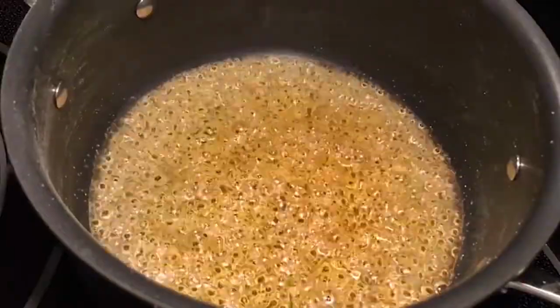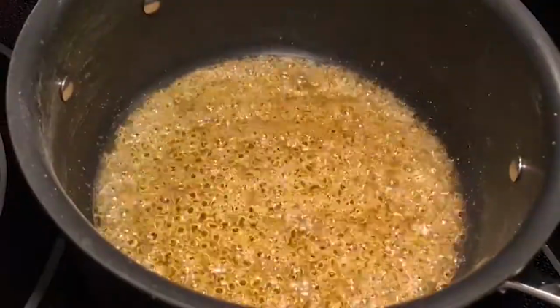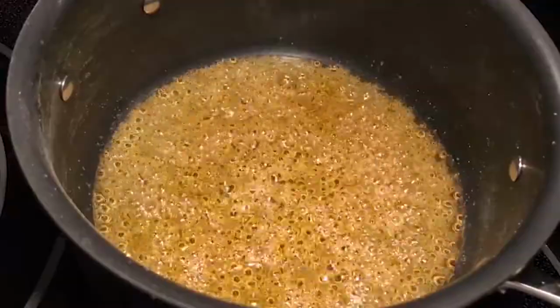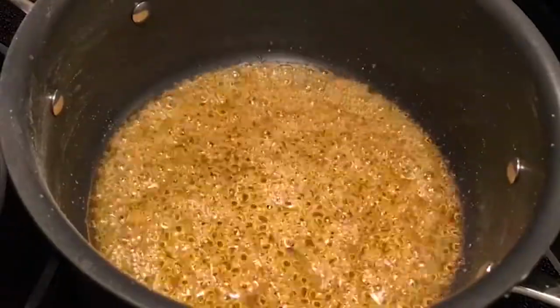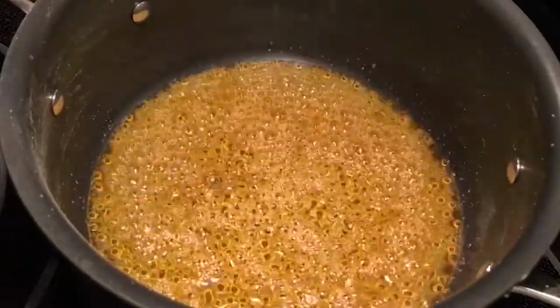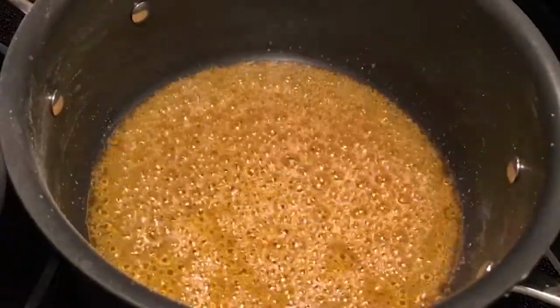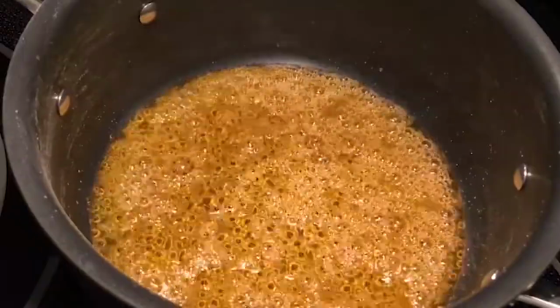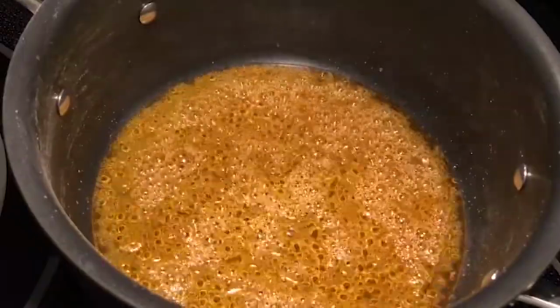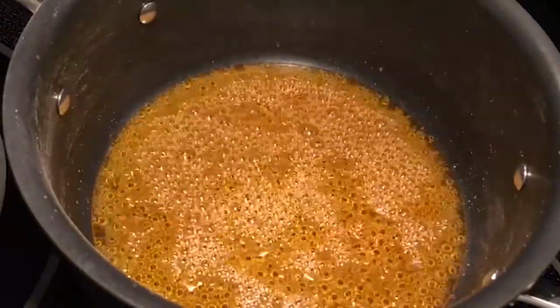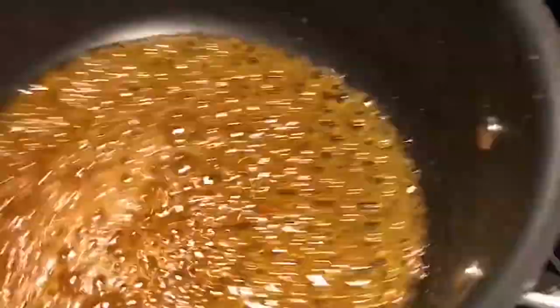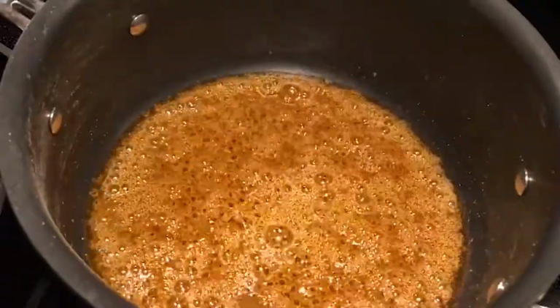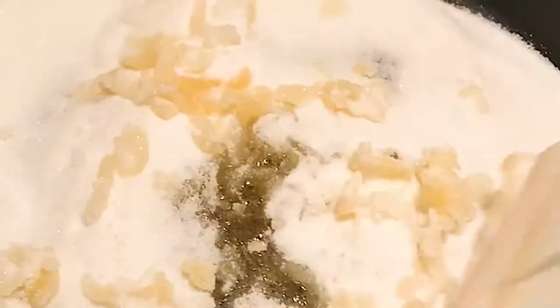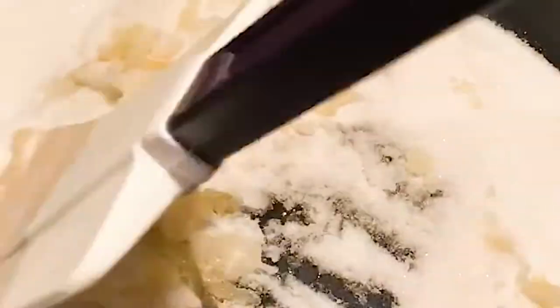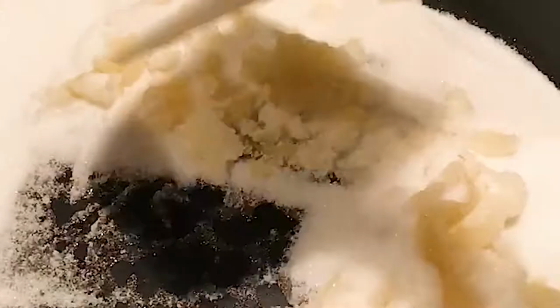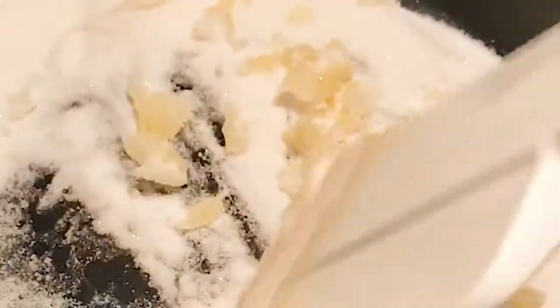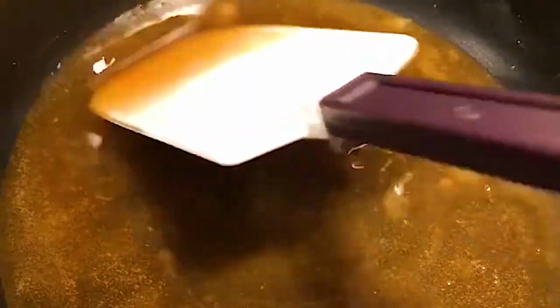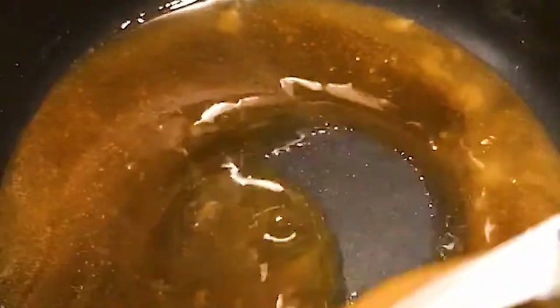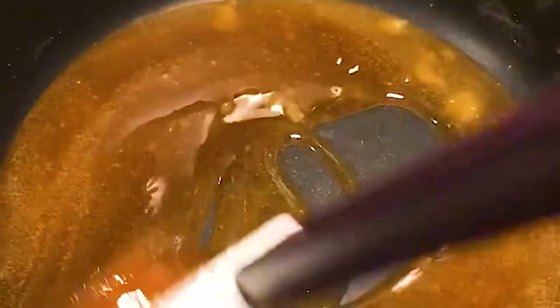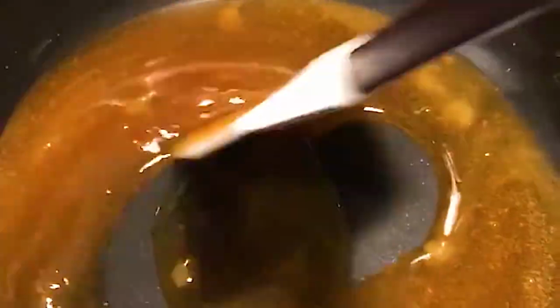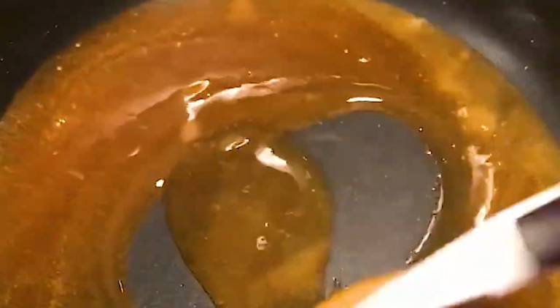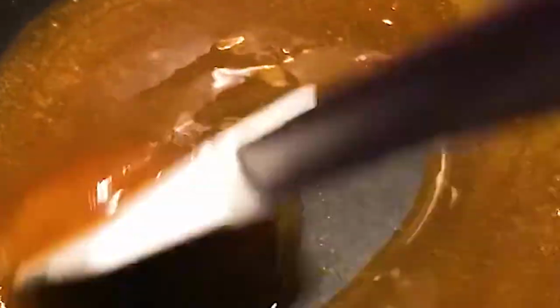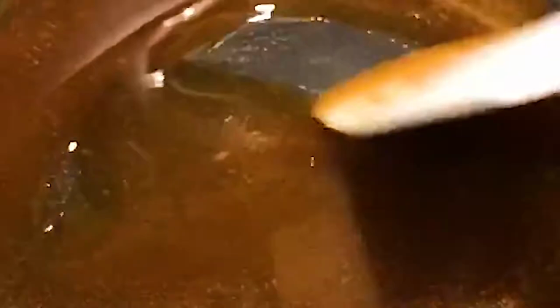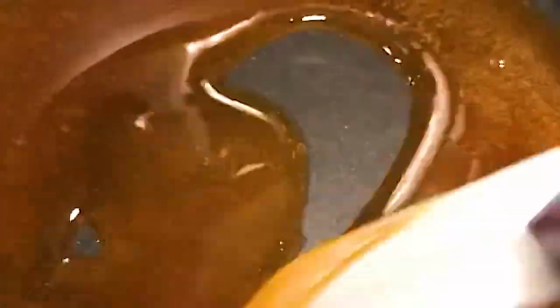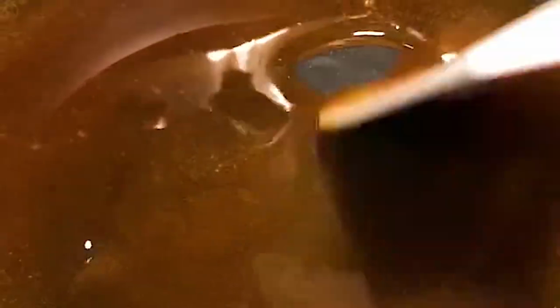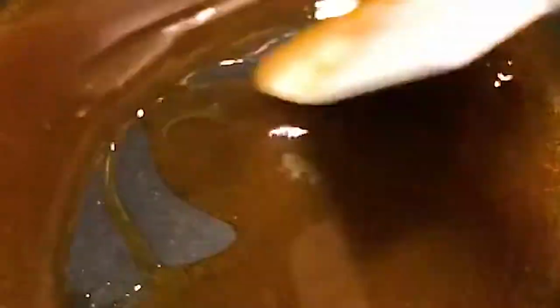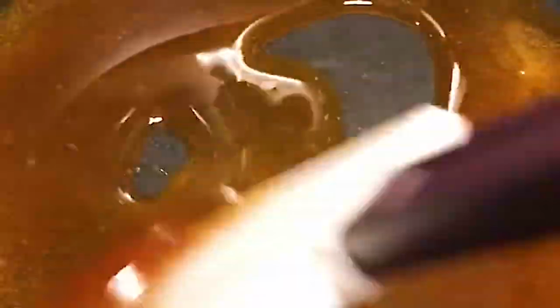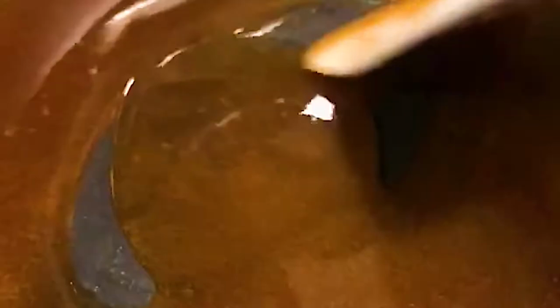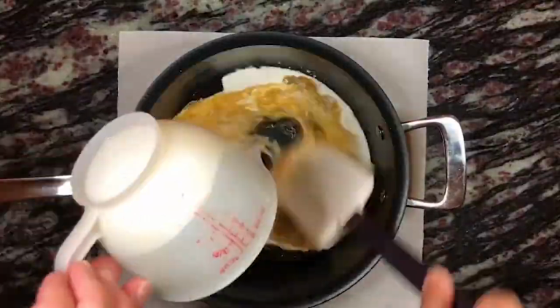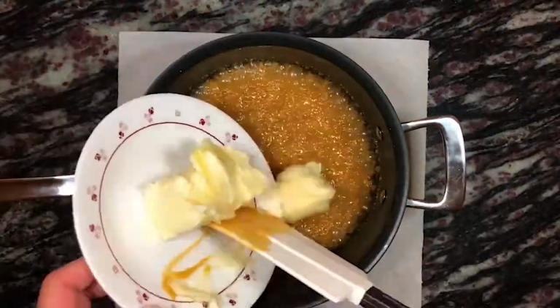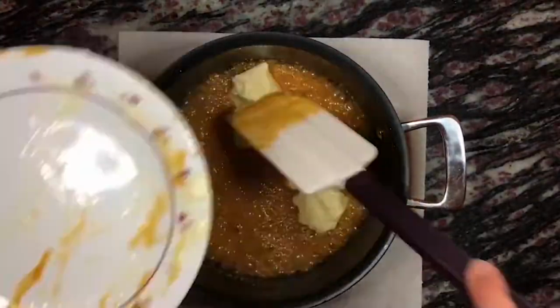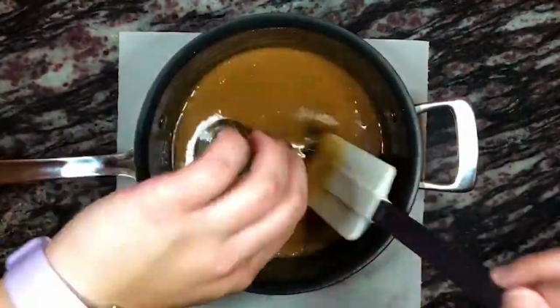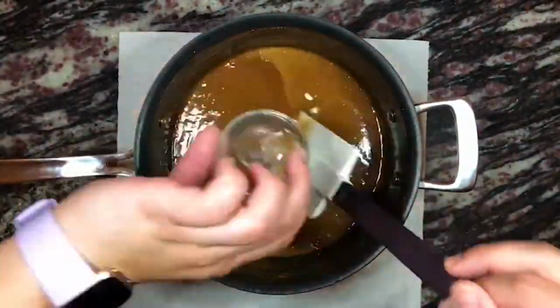One change I've made since uploading that video is that I no longer add water to the granulated sugar. I simply melt the sugar down, moving it around to make sure that it melts and caramelizes evenly. Once it achieves the lovely amber color, I finish making the caramel the same way I always do.